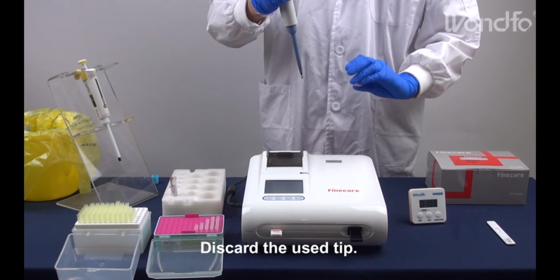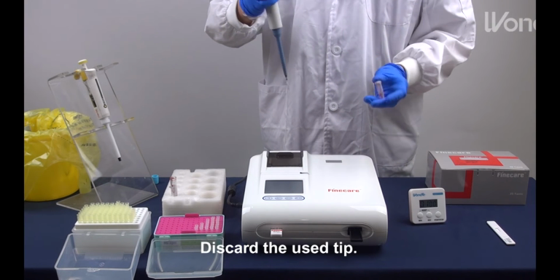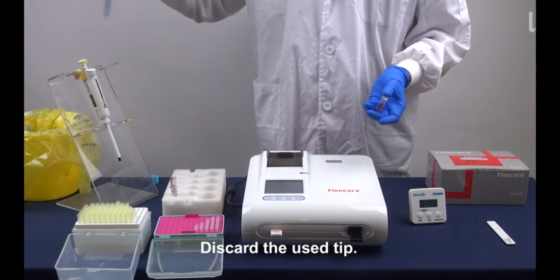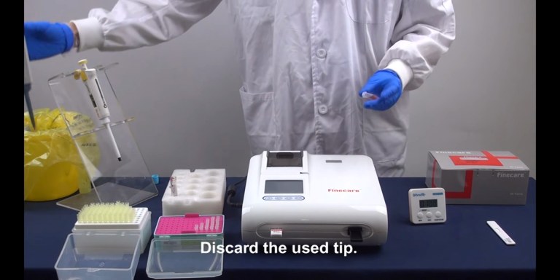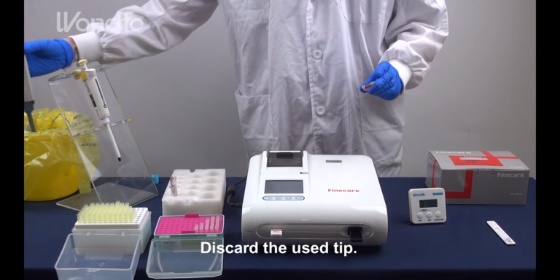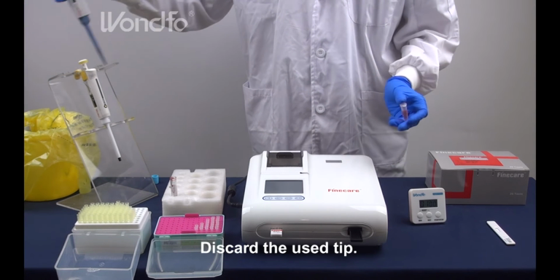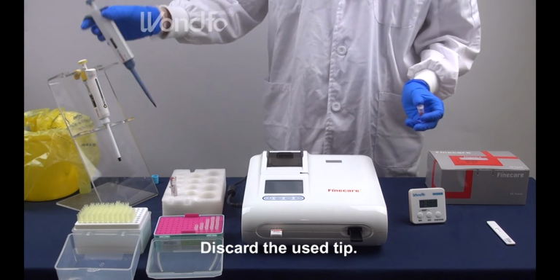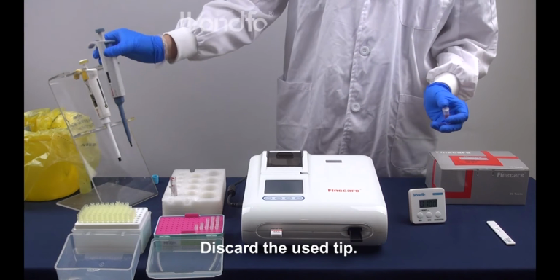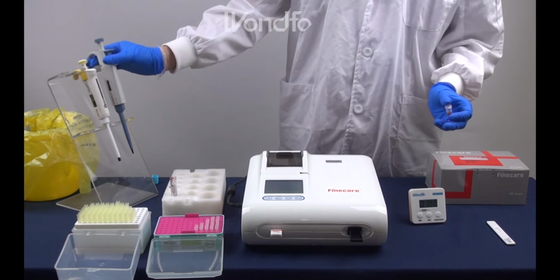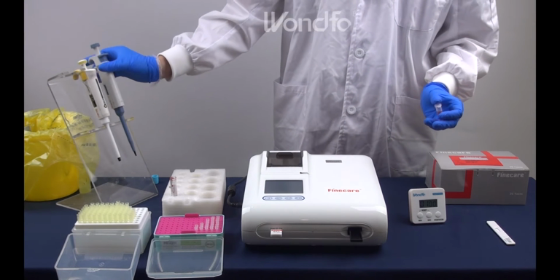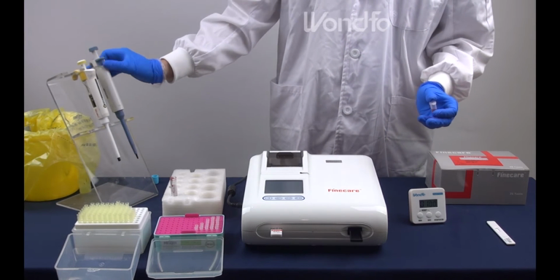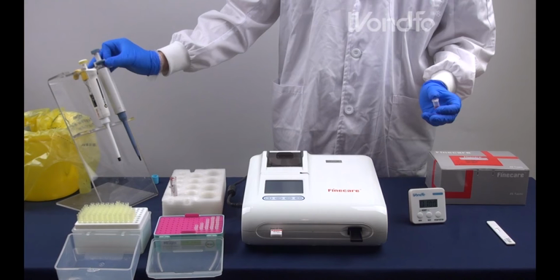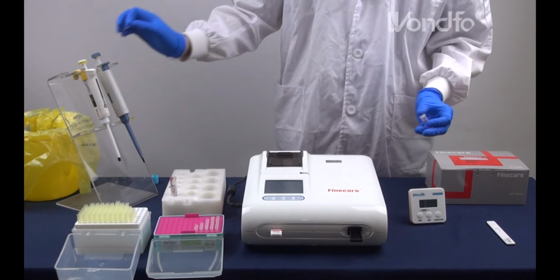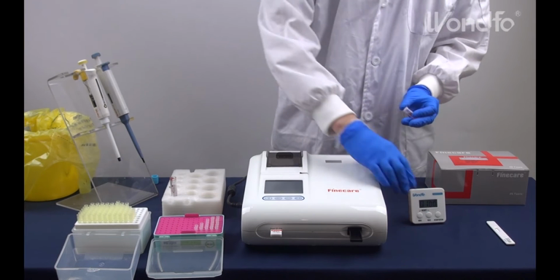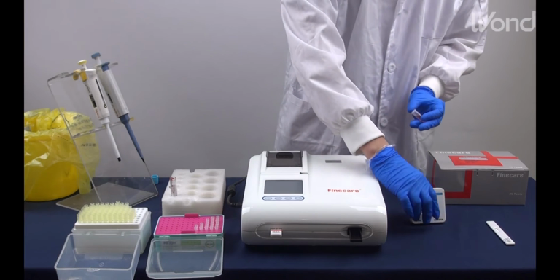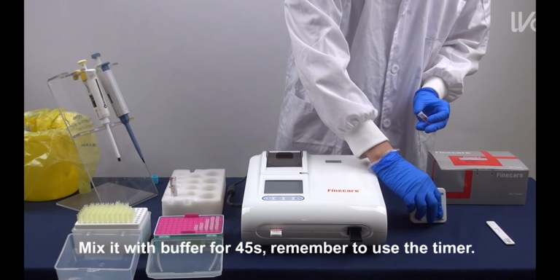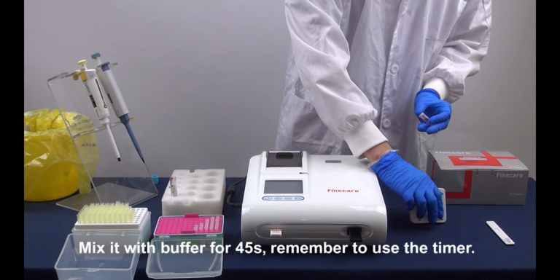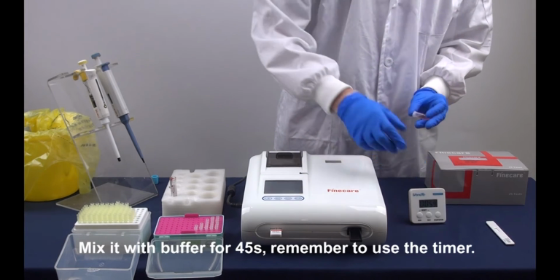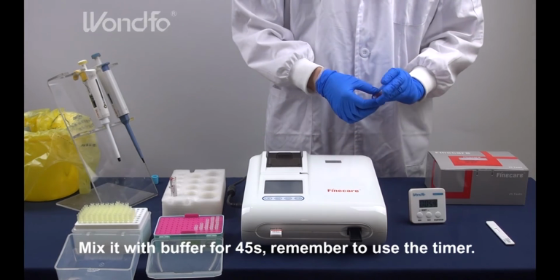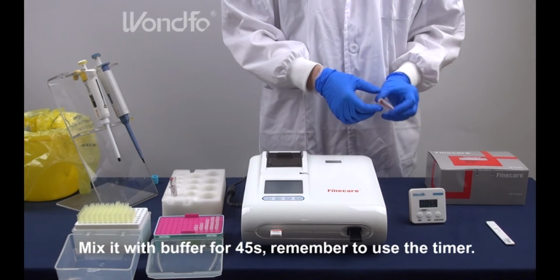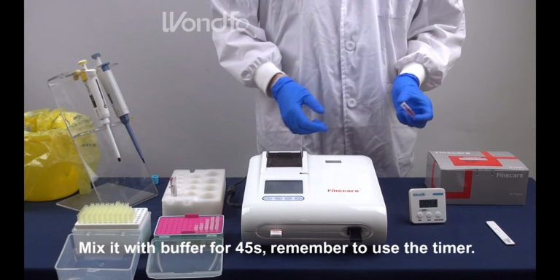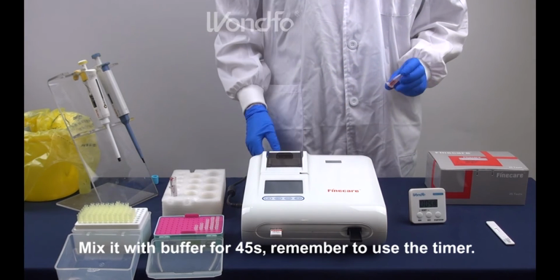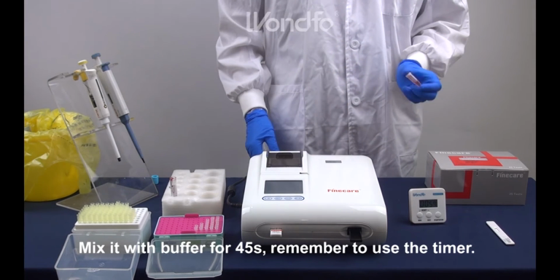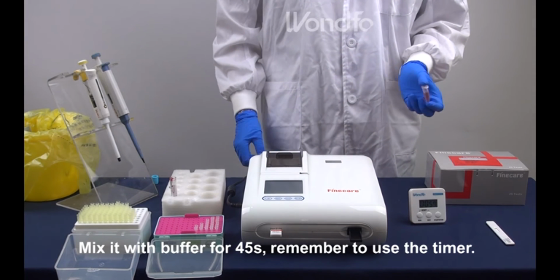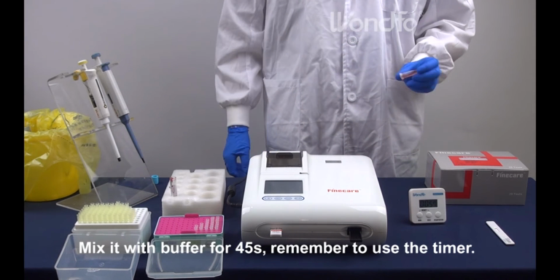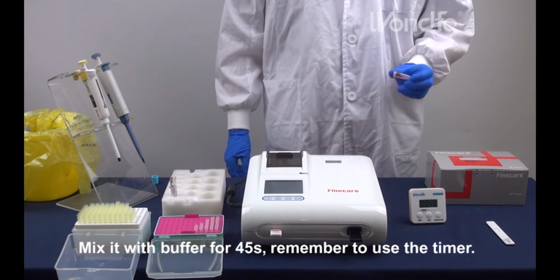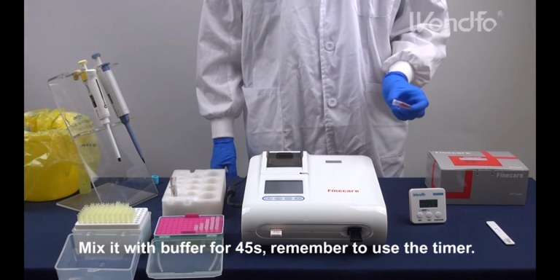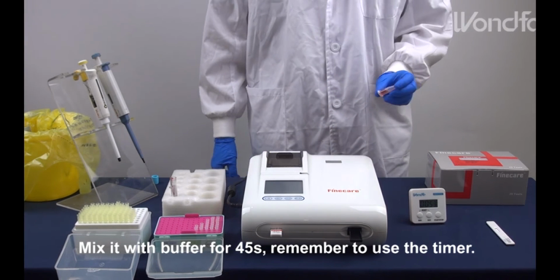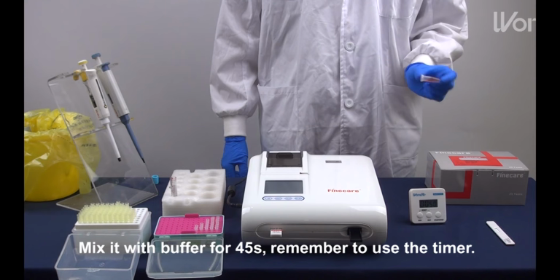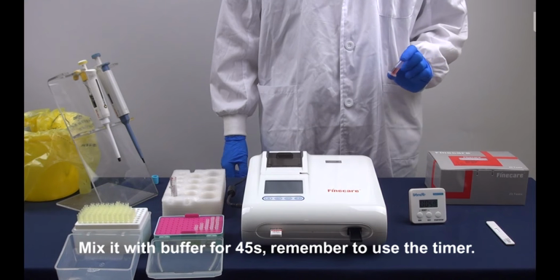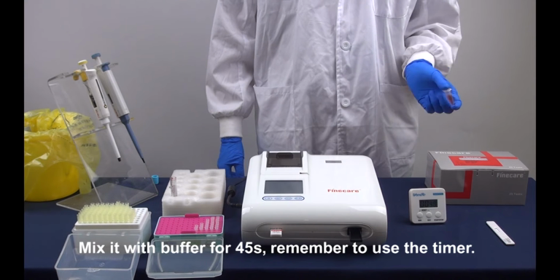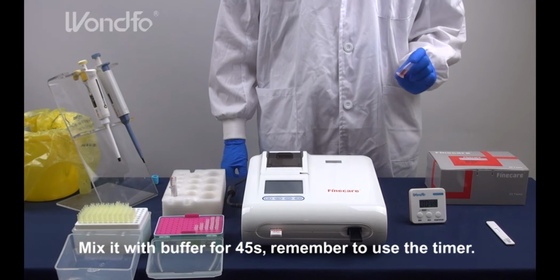Discard the used tip. Mix it with buffer for 45 seconds. Remember to use the timer.